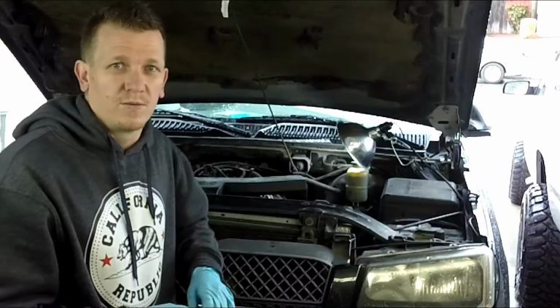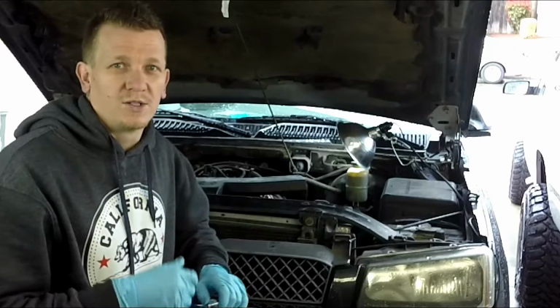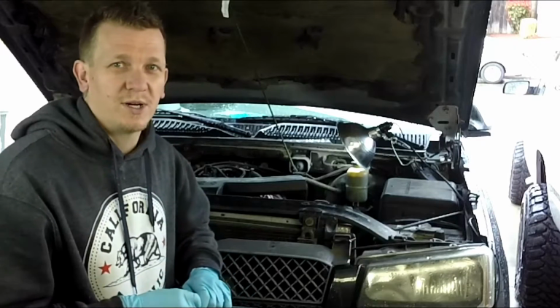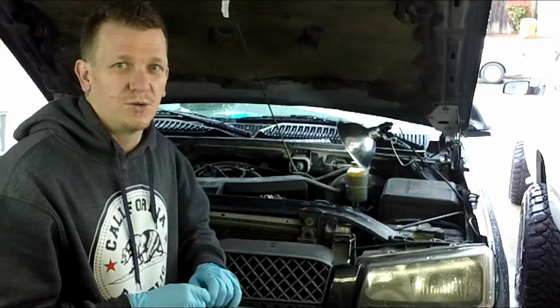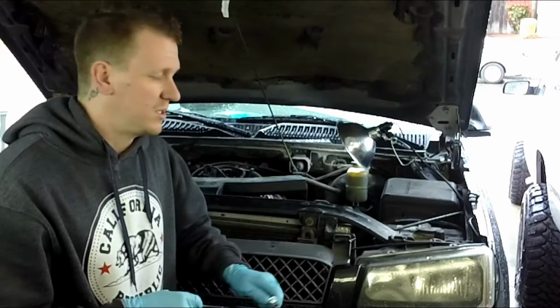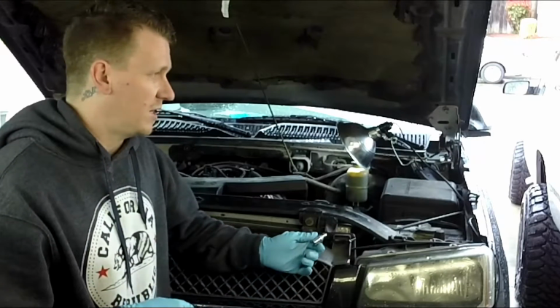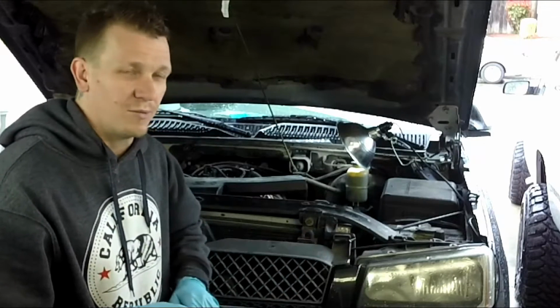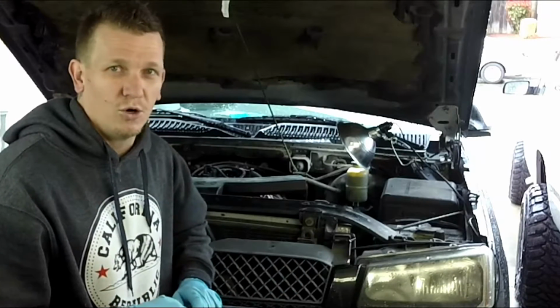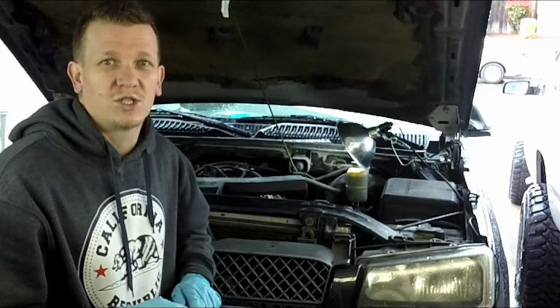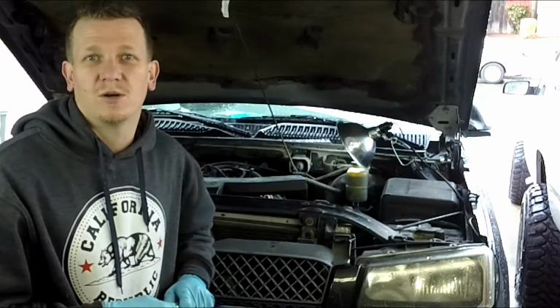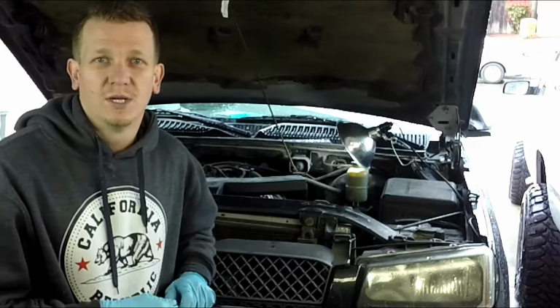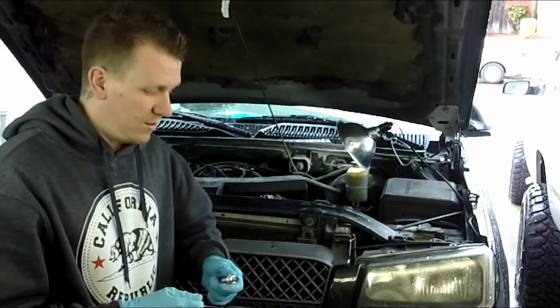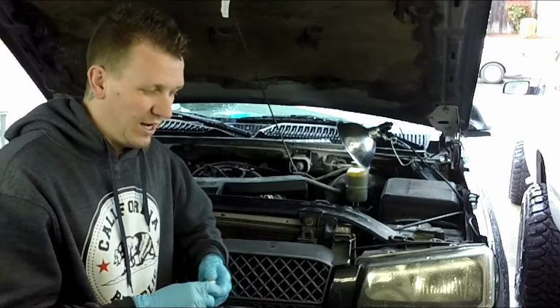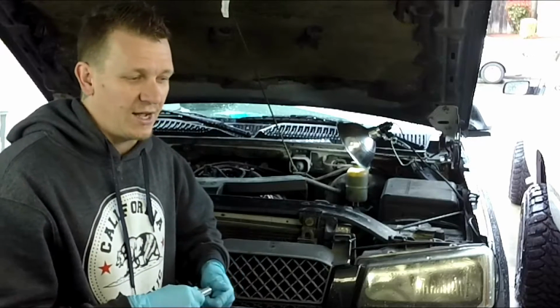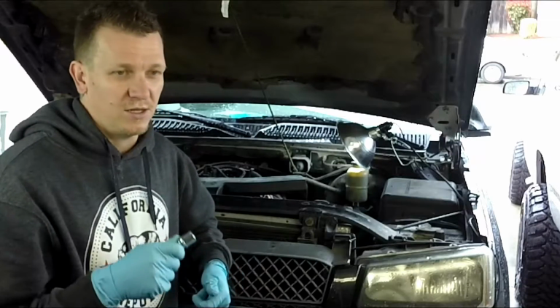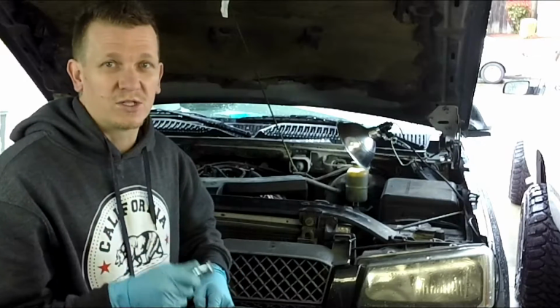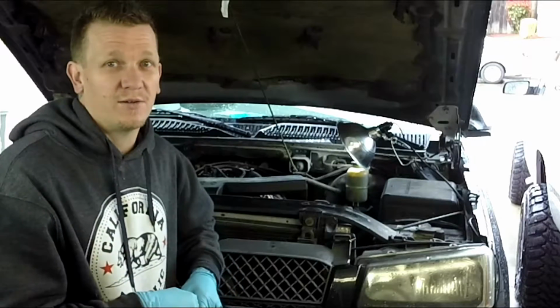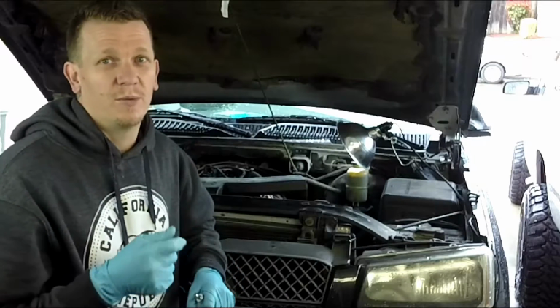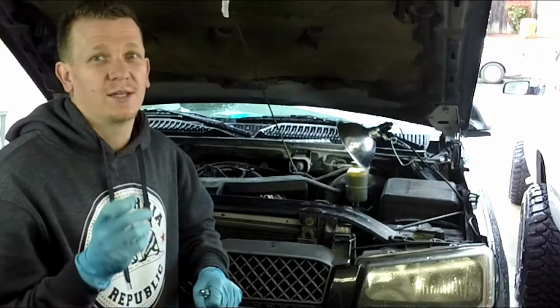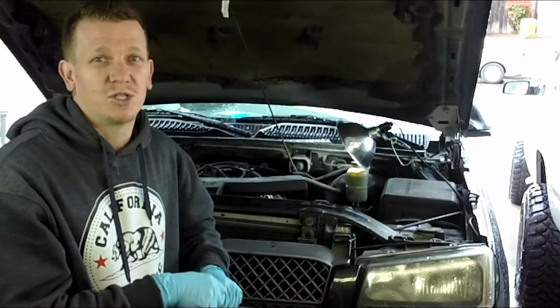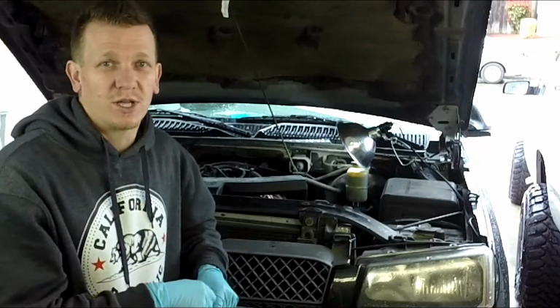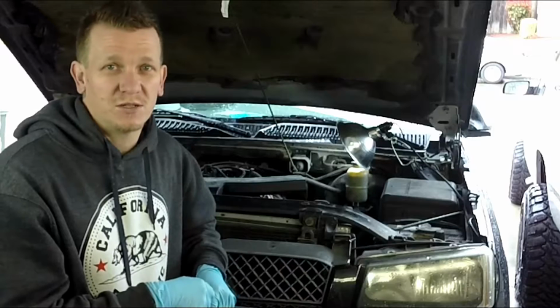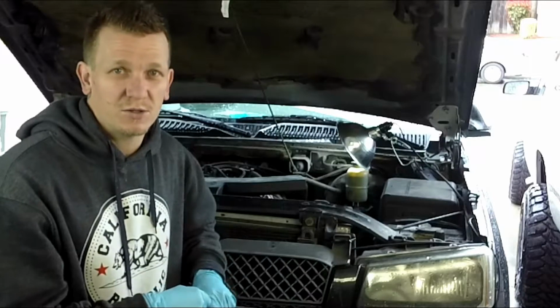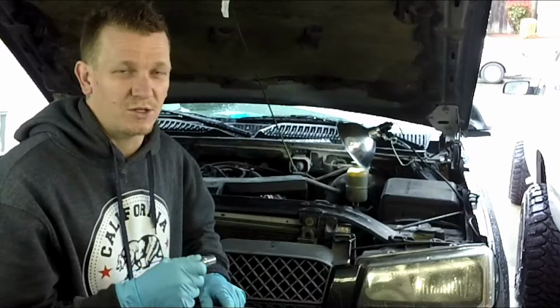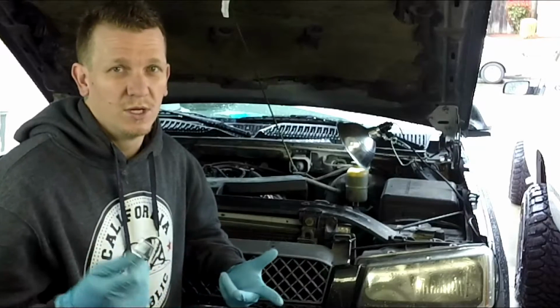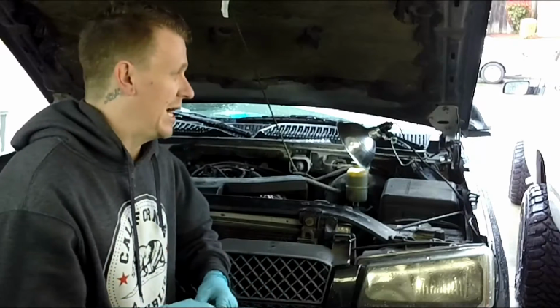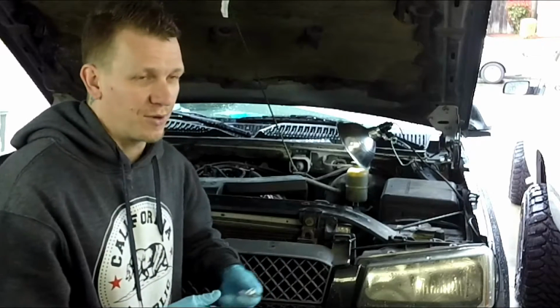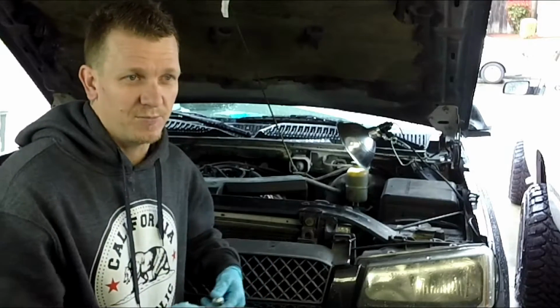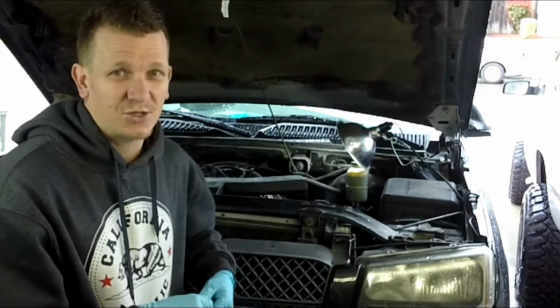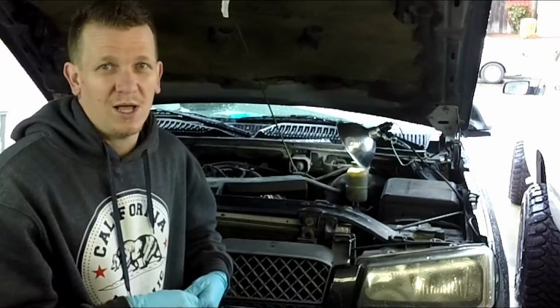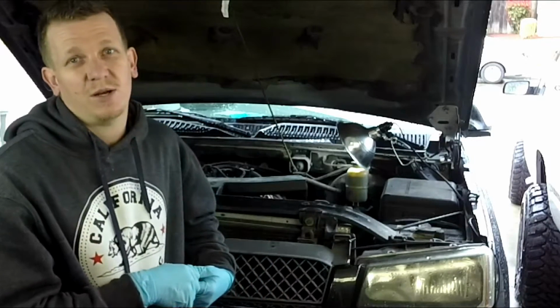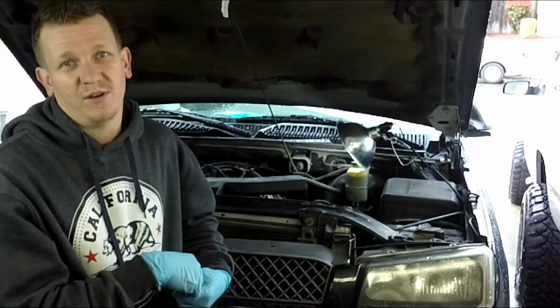All right, so I'm getting ready to do the PCV valve on my '01 Chevy Tahoe. I get asked about these a lot from my emissions locations videos — like what they do, how often to replace them, etc. So I'm going to go over that really fast.